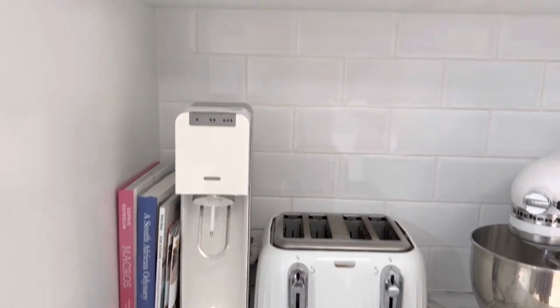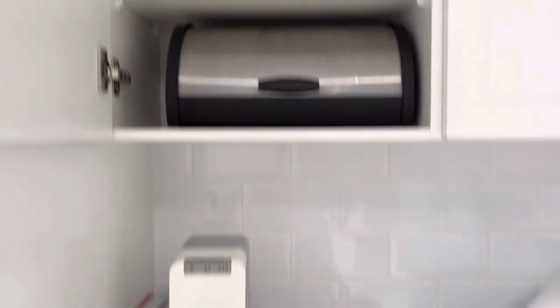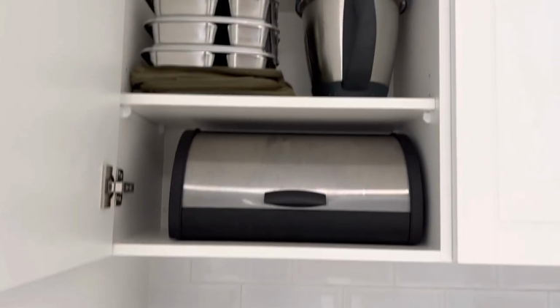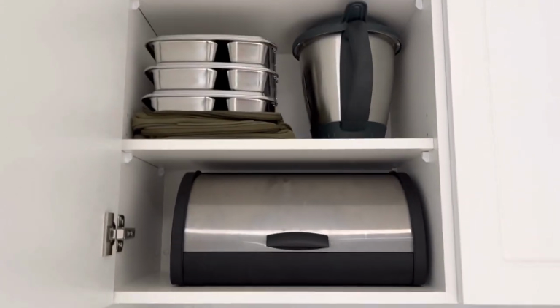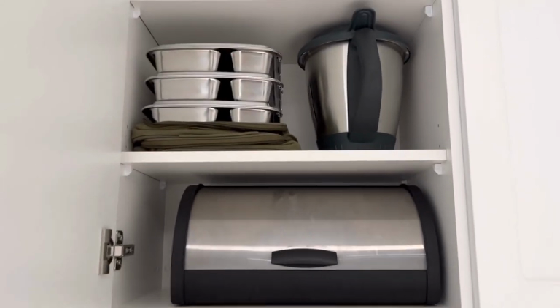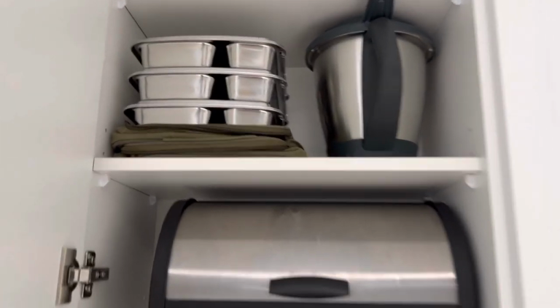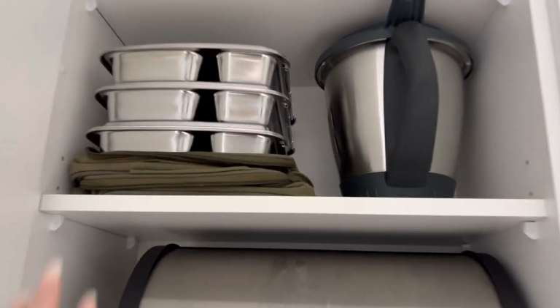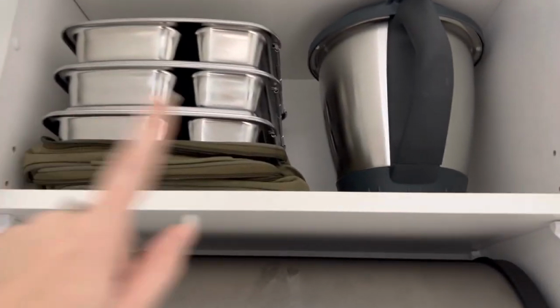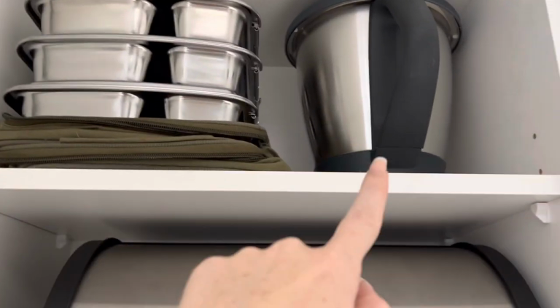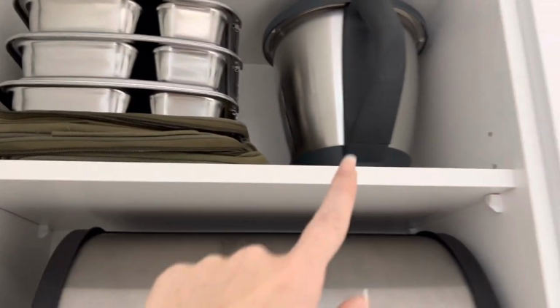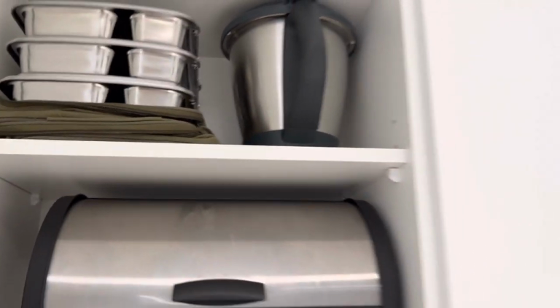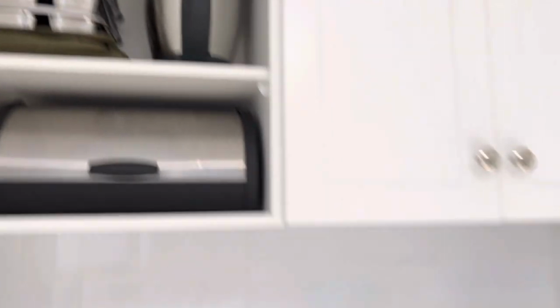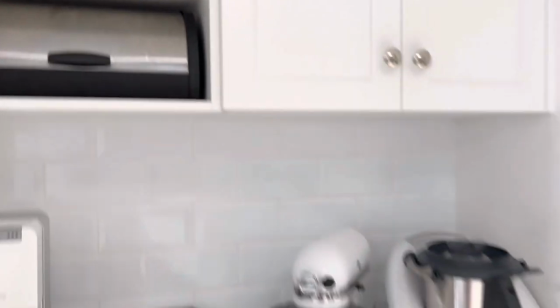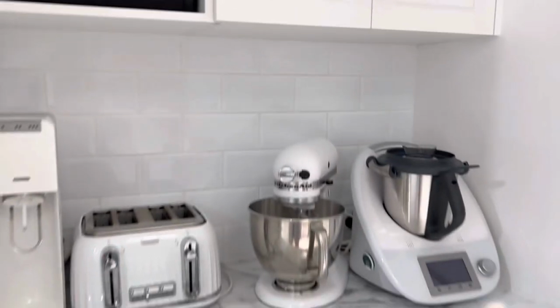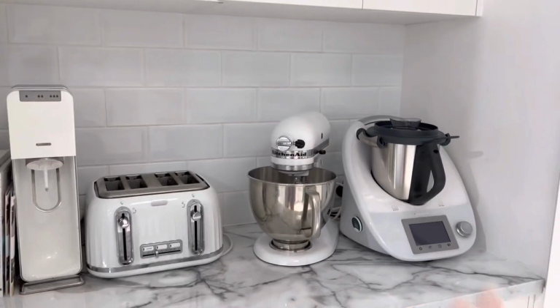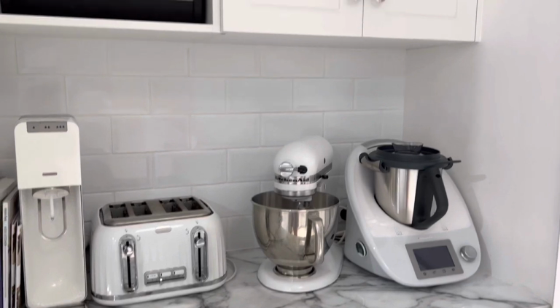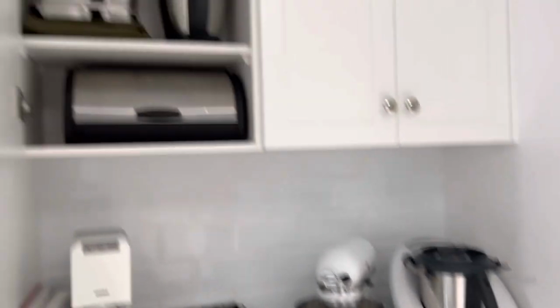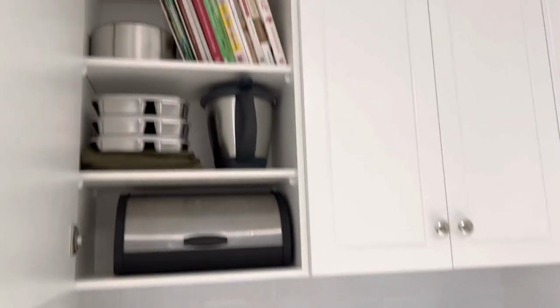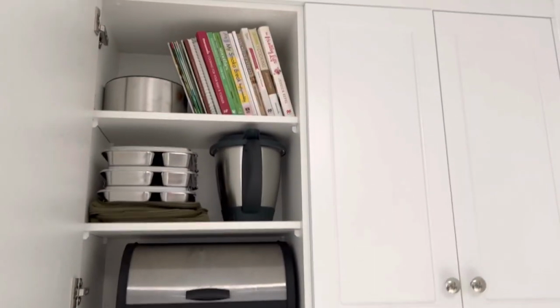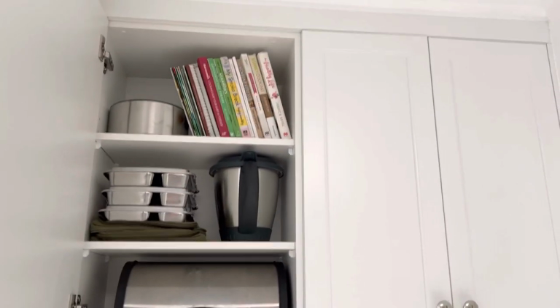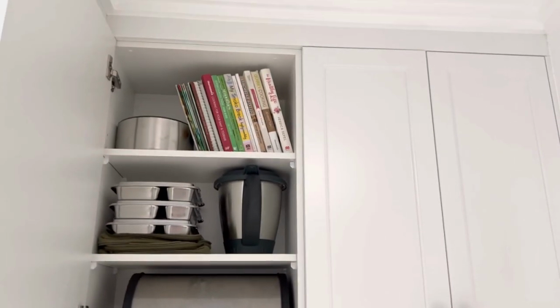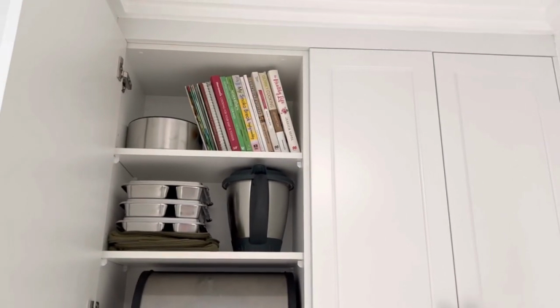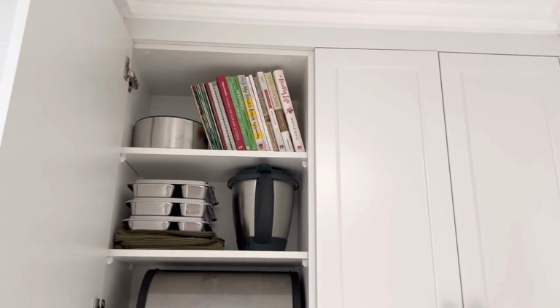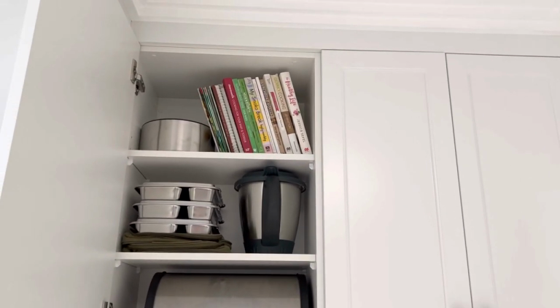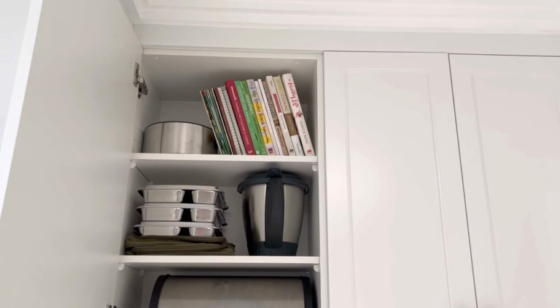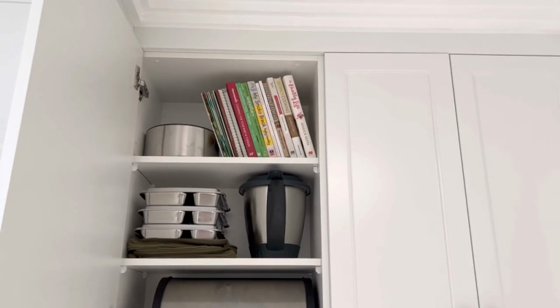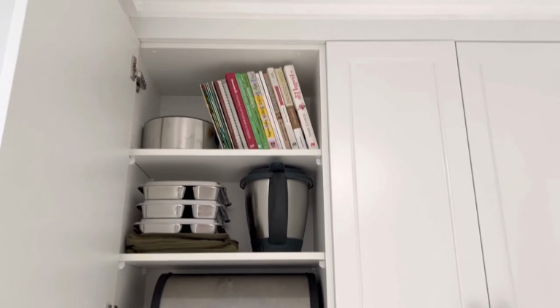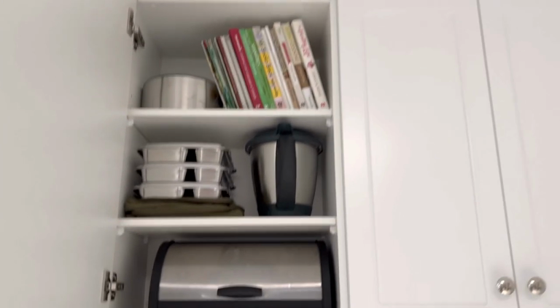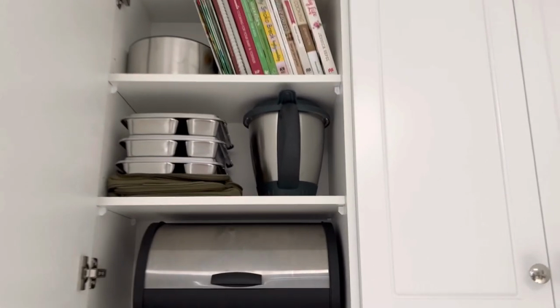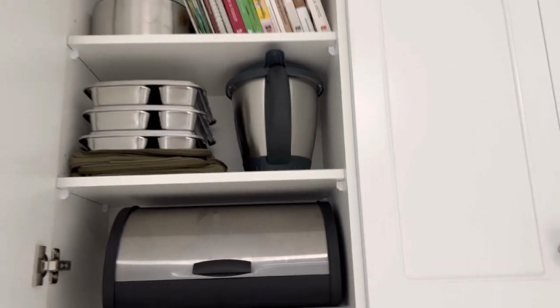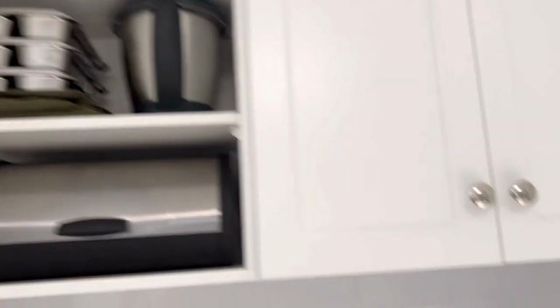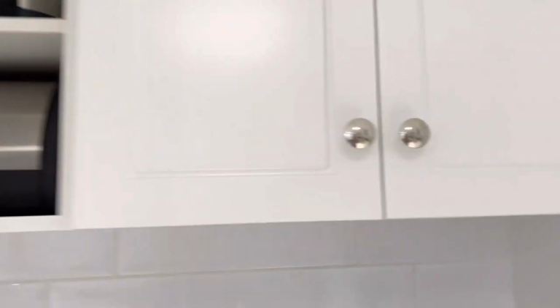We have our lunch boxes over here, a spare bowl for the Thermomix because the Thermomix lives underneath it, and then cookbooks that have fallen over by the looks of it, and a Thermo server in there.